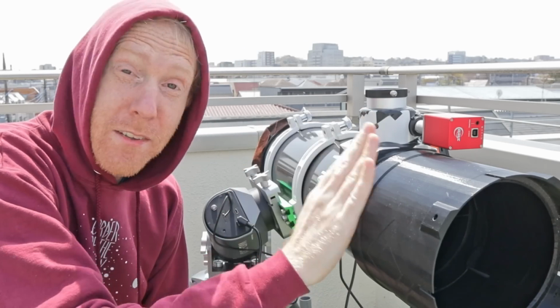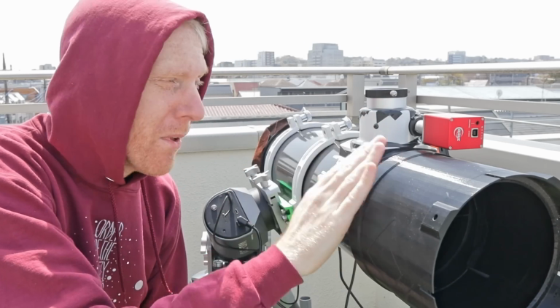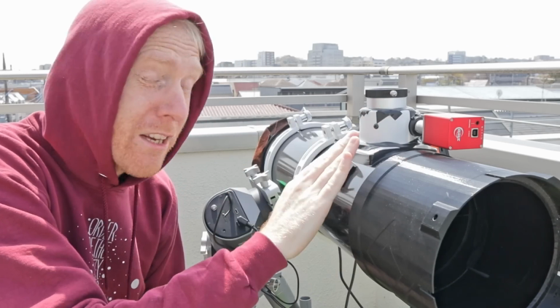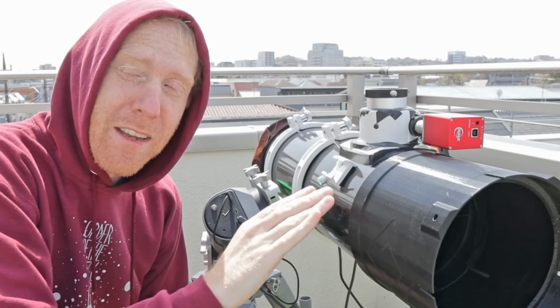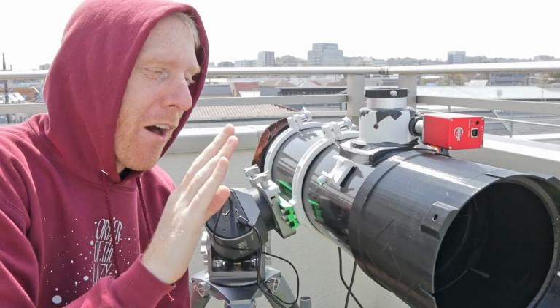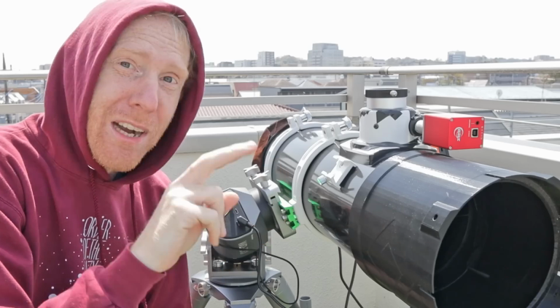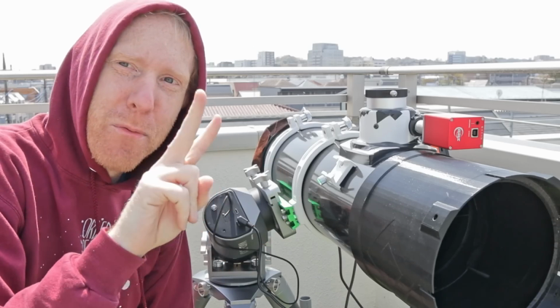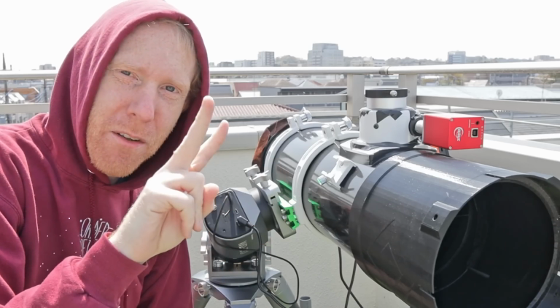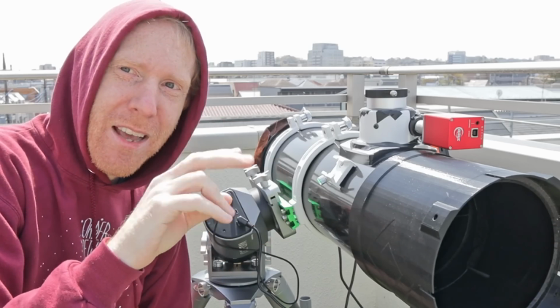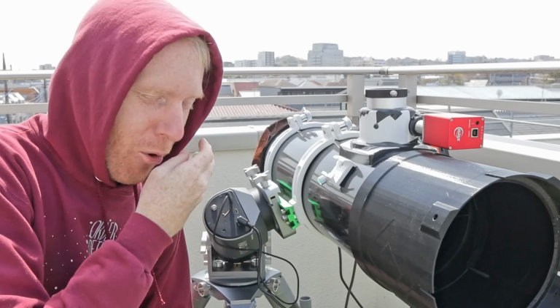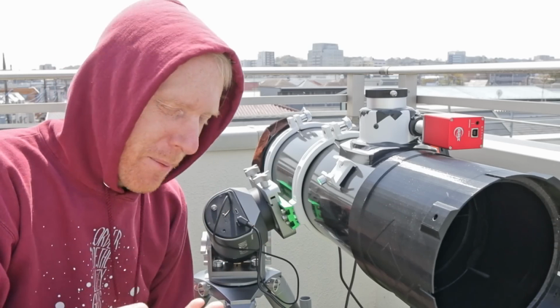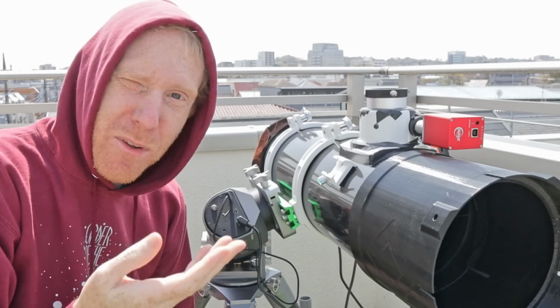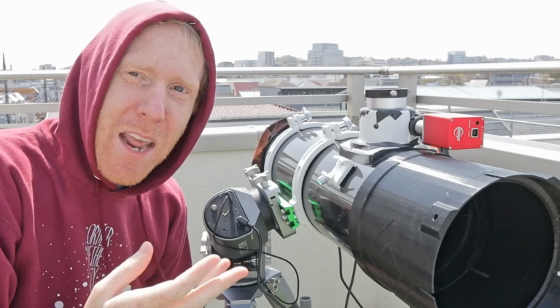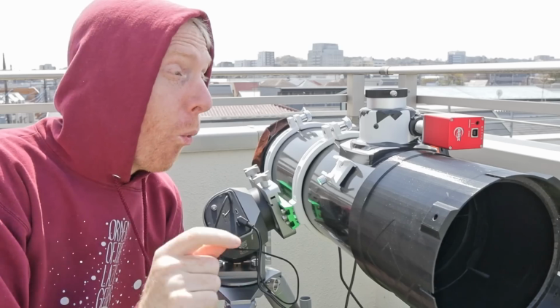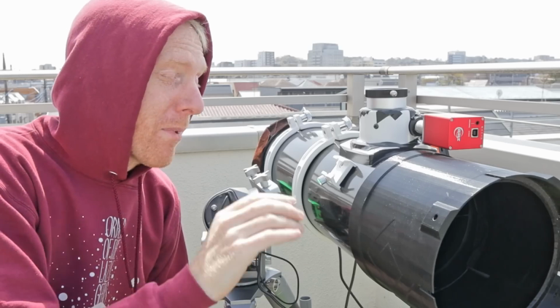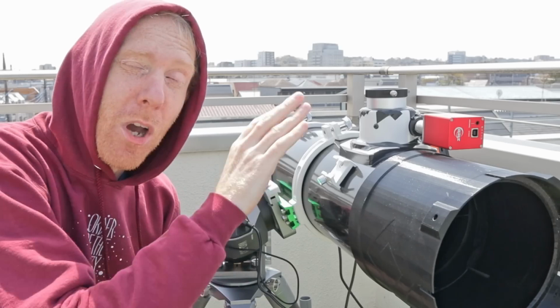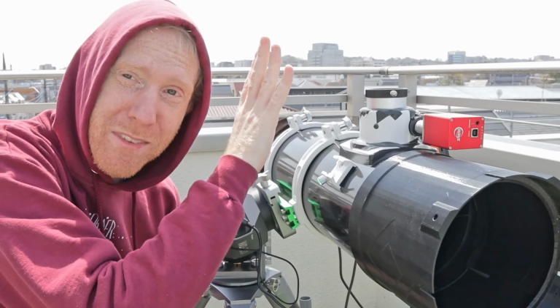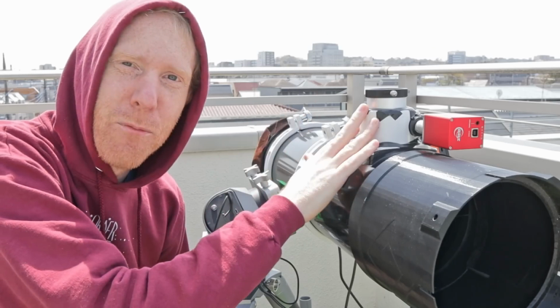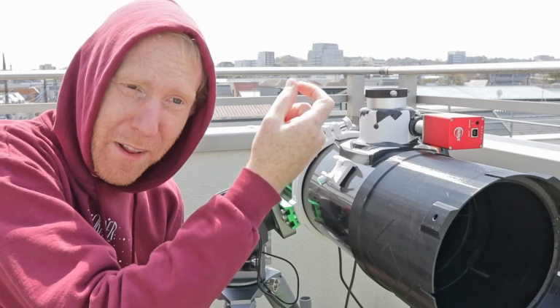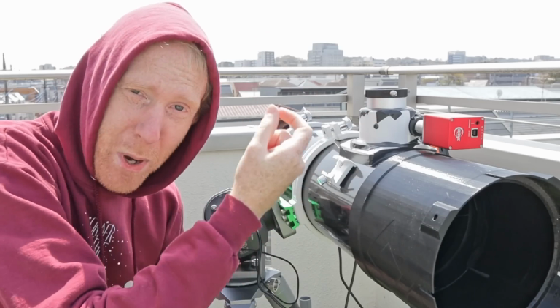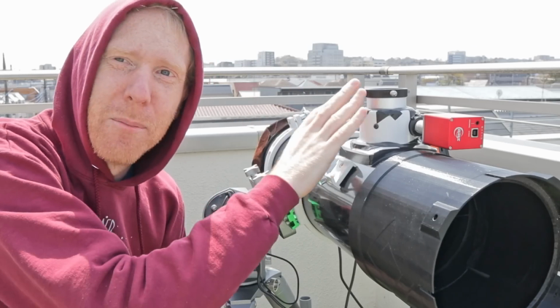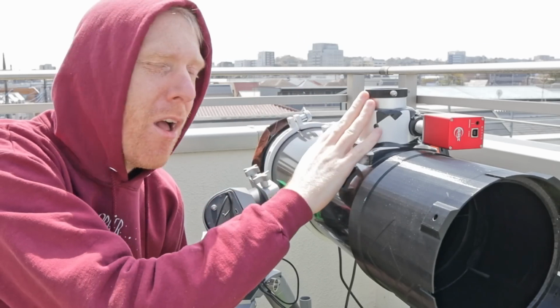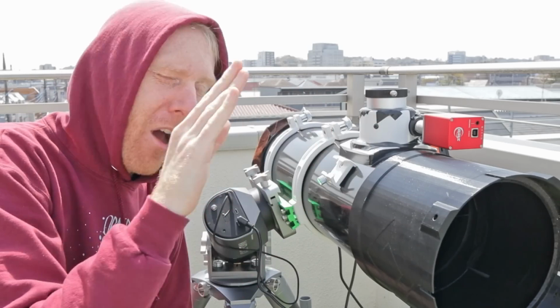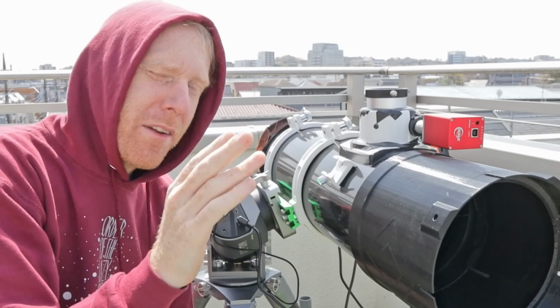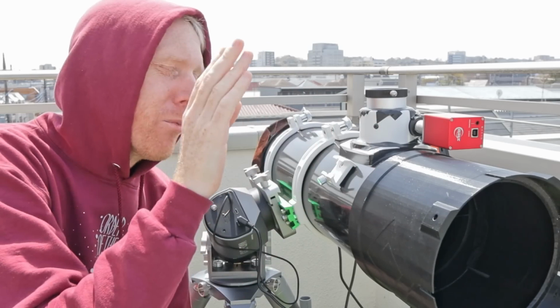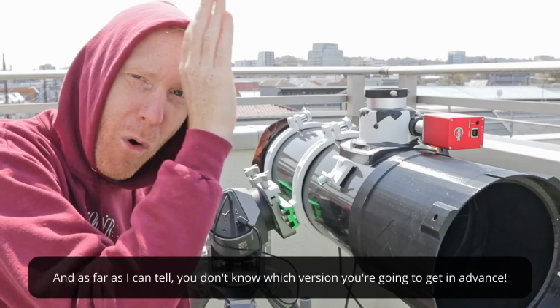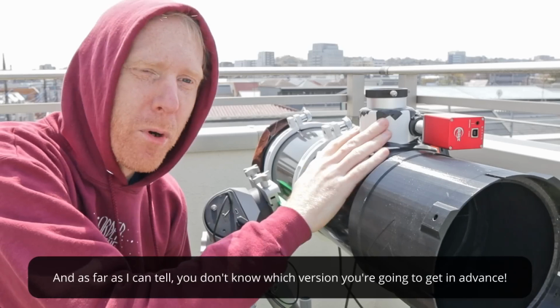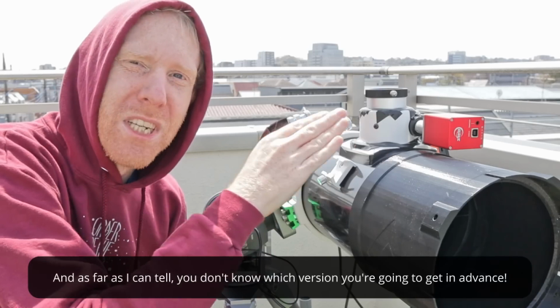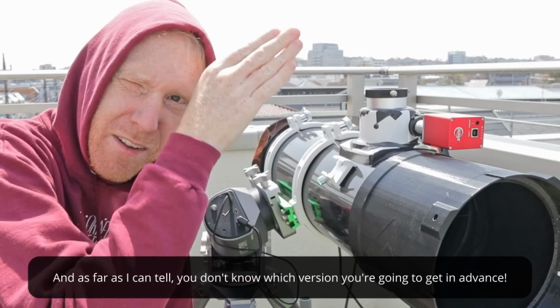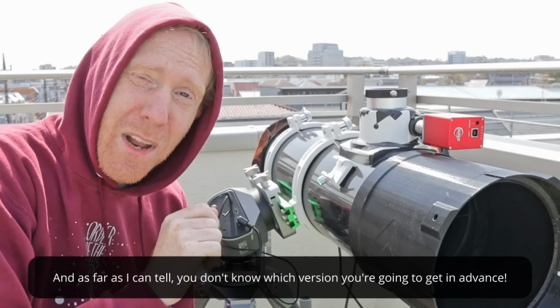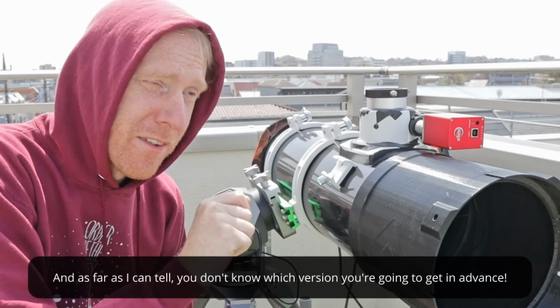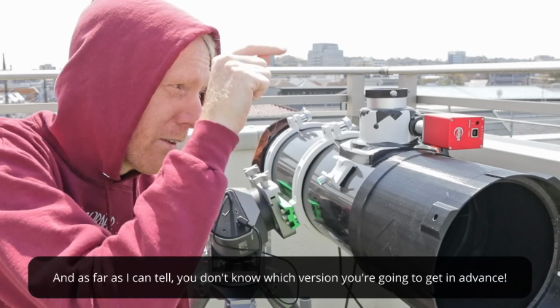Now this telescope is very interesting — there are apparently two versions of it and they both have the same name. One of them comes with a decent focuser that has a rail at the bottom. The other one comes with a horrible focuser that just has a flat surface at the bottom.